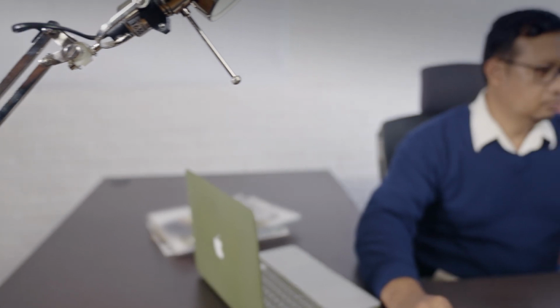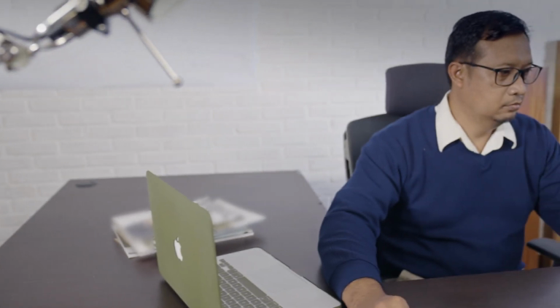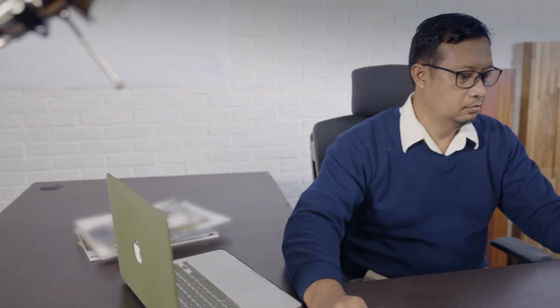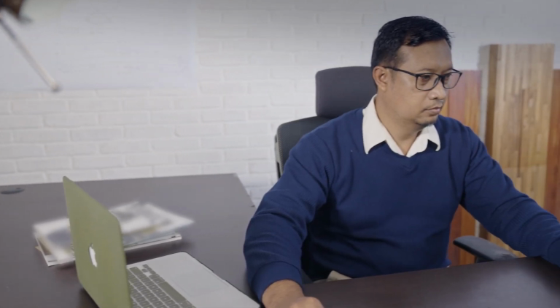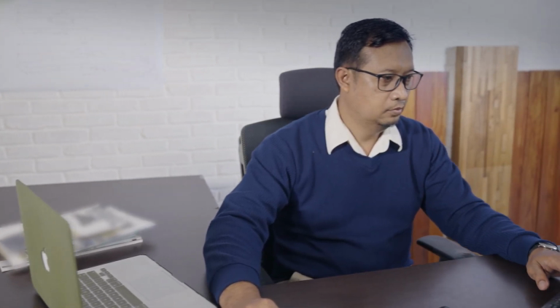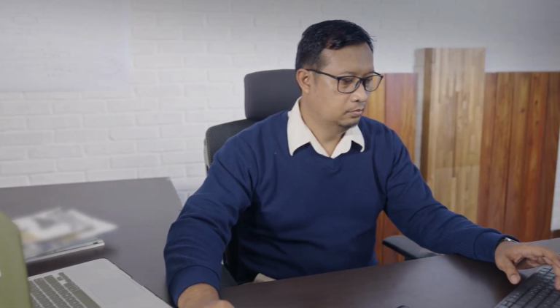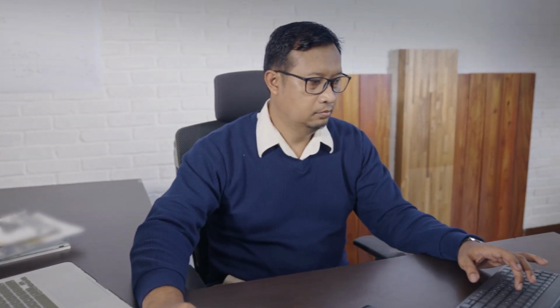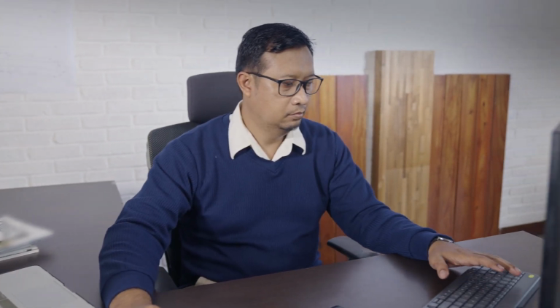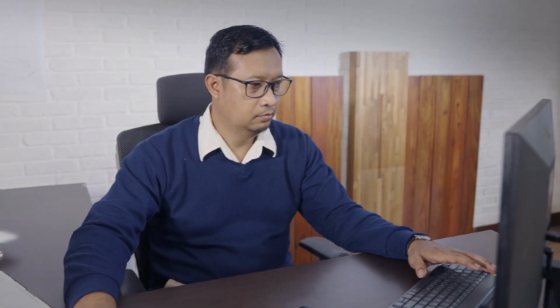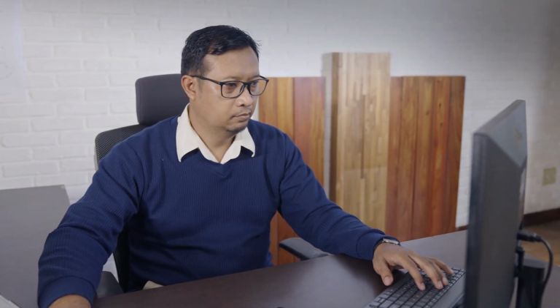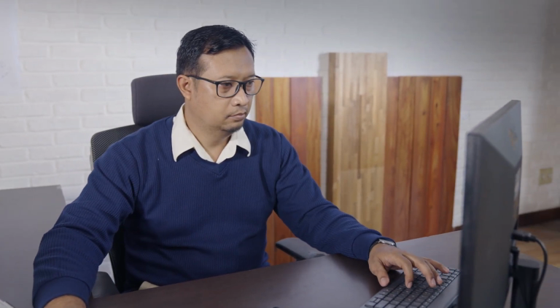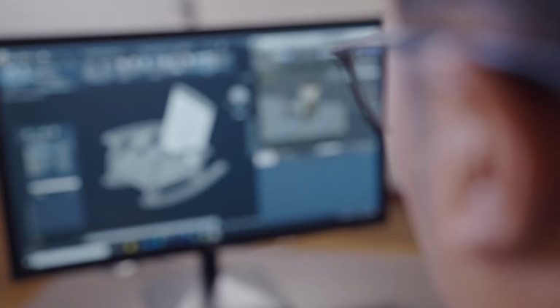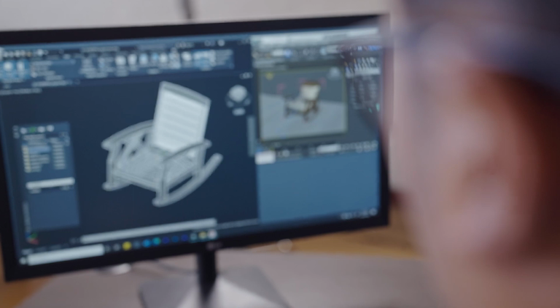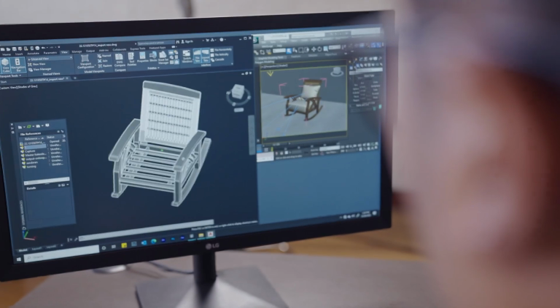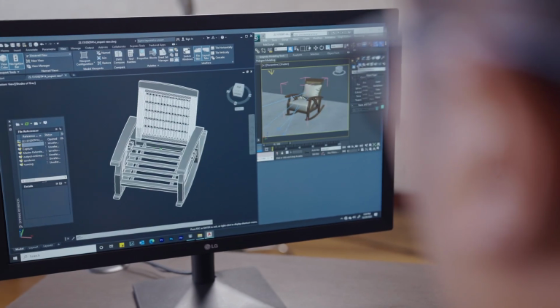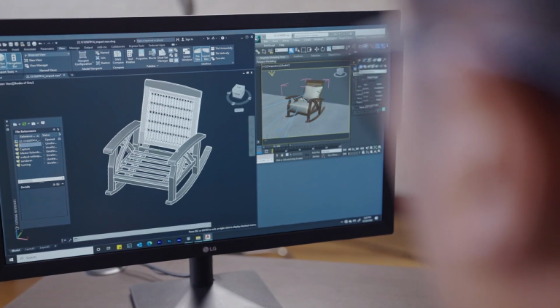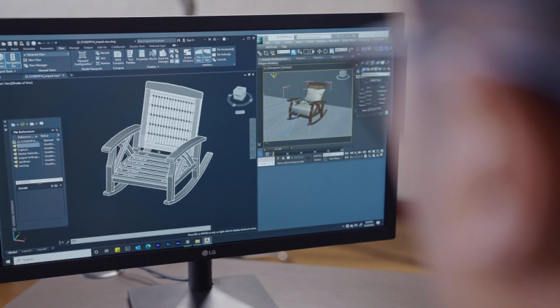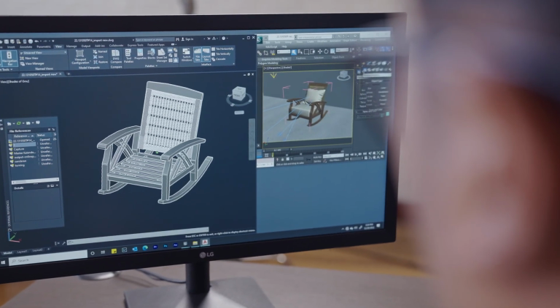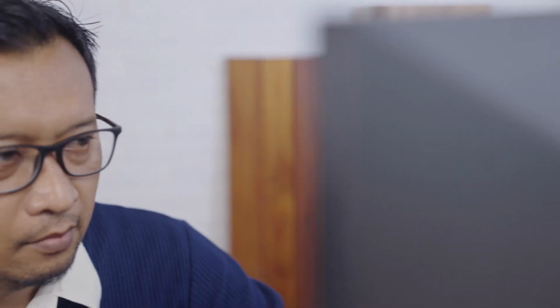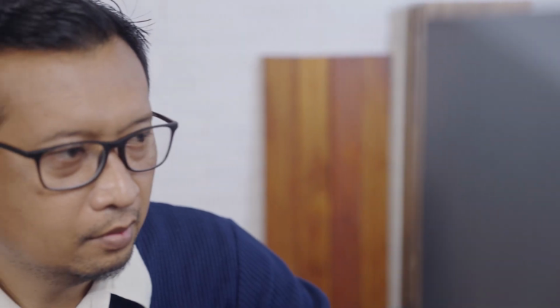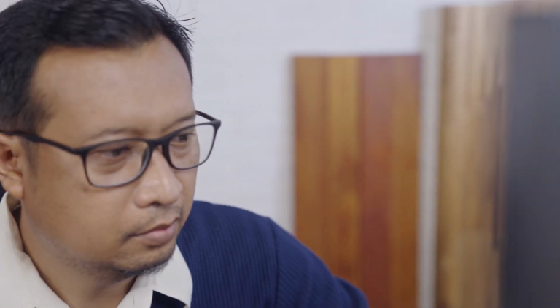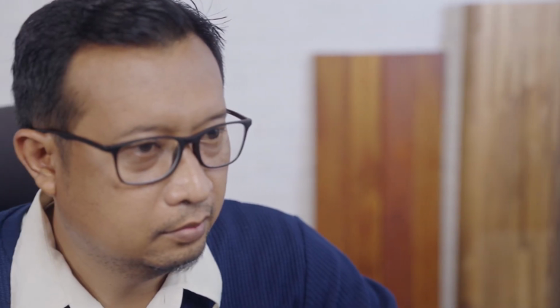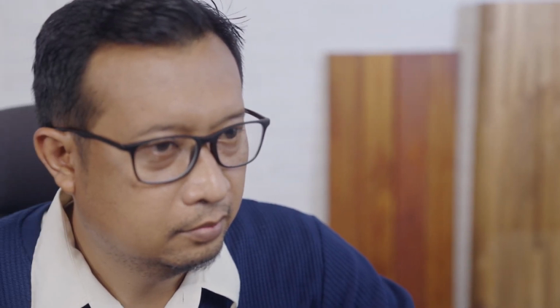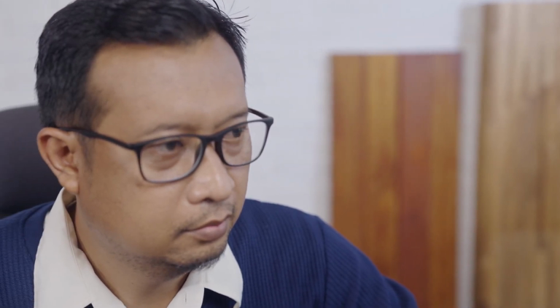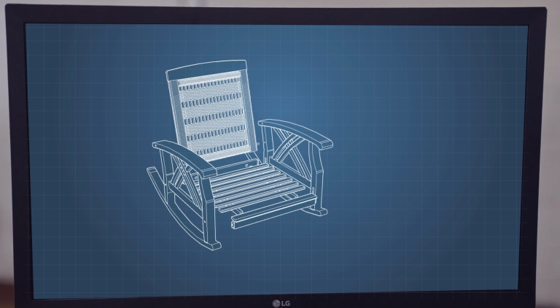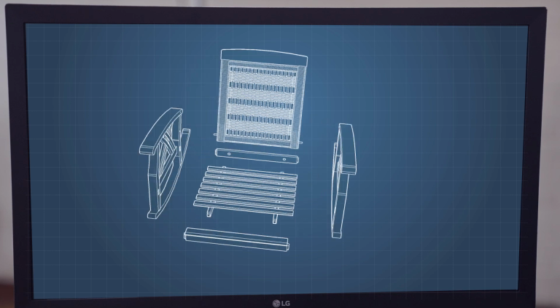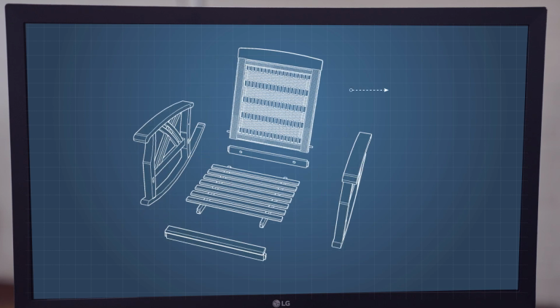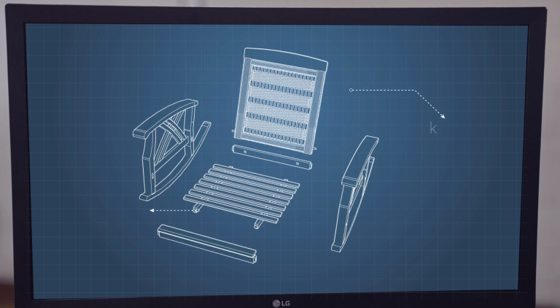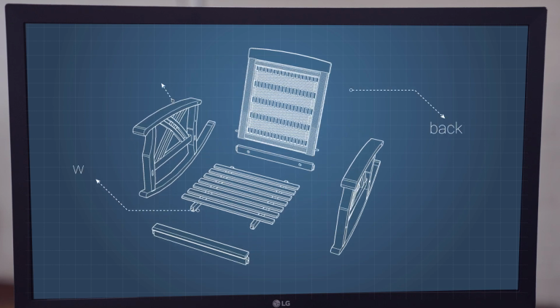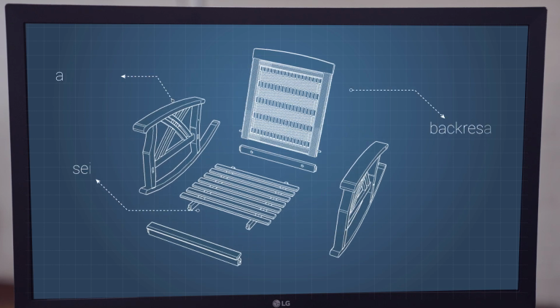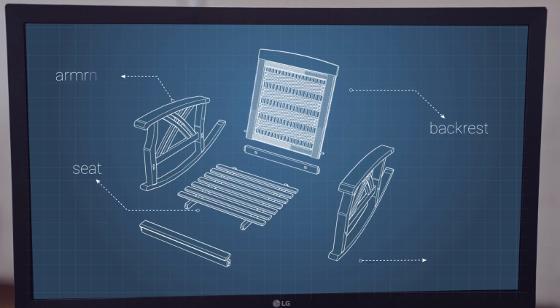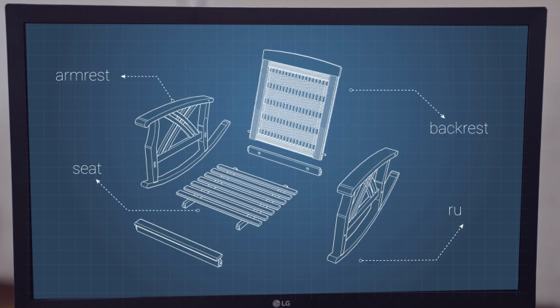The next stage is translating the two-dimensional sketches to the three-dimensional, well-built and ergonomical design. Every single detail matters in this intricate process.